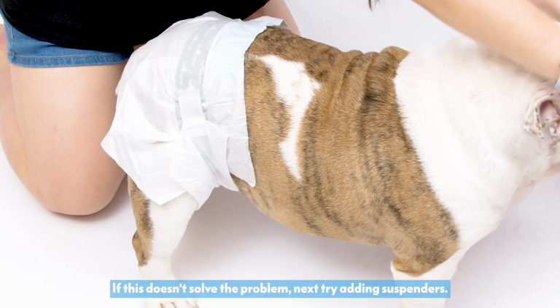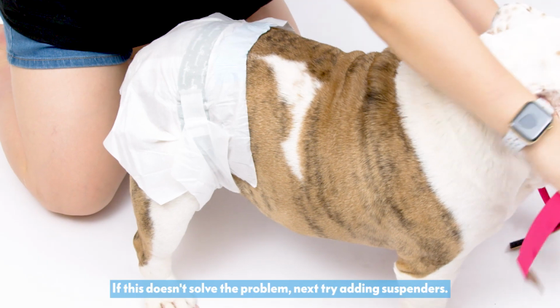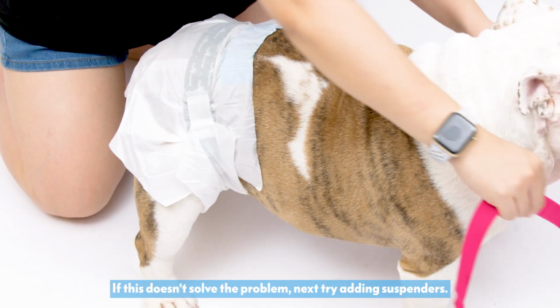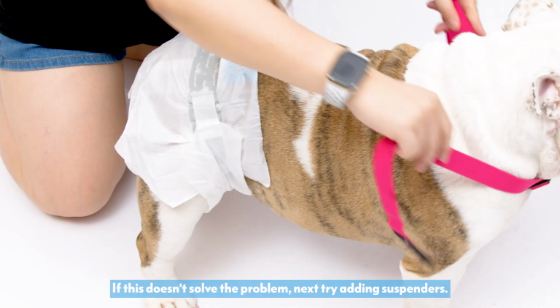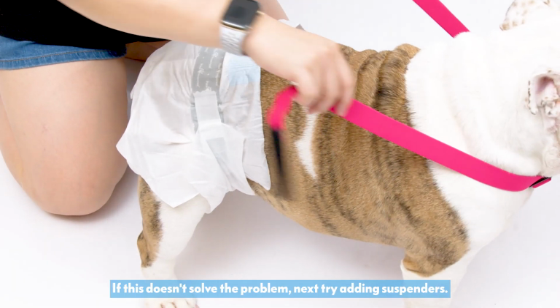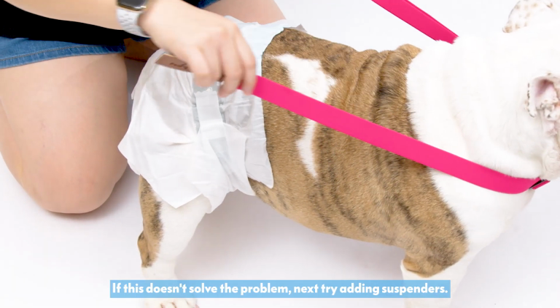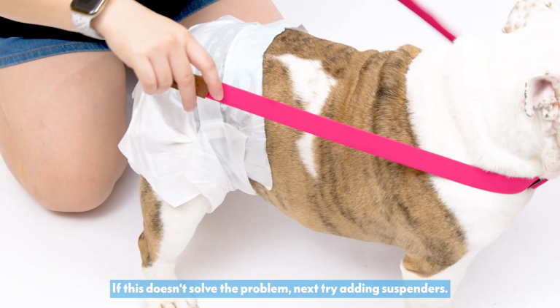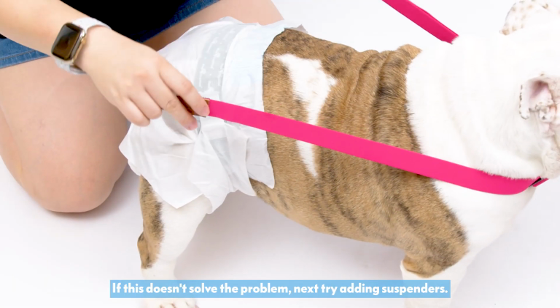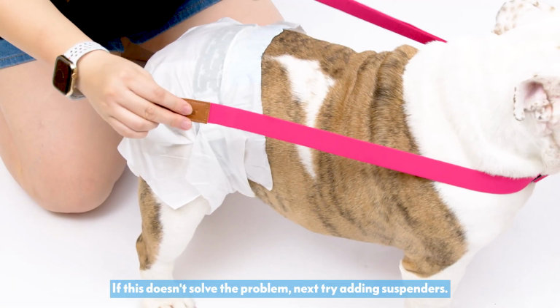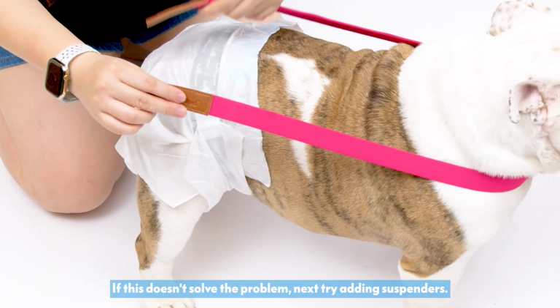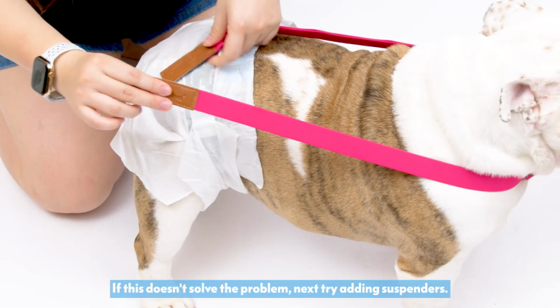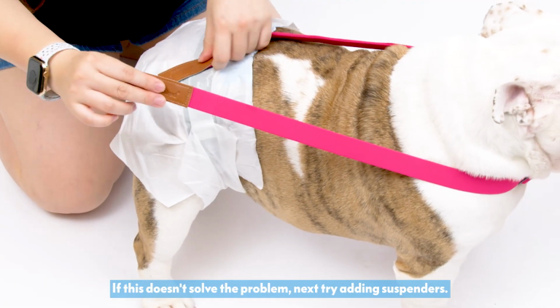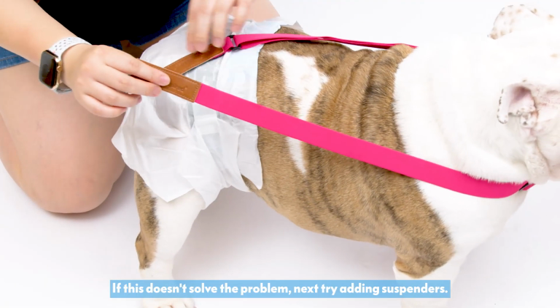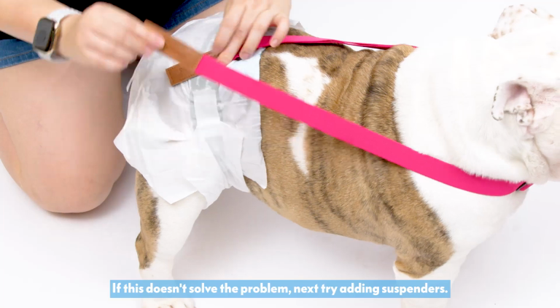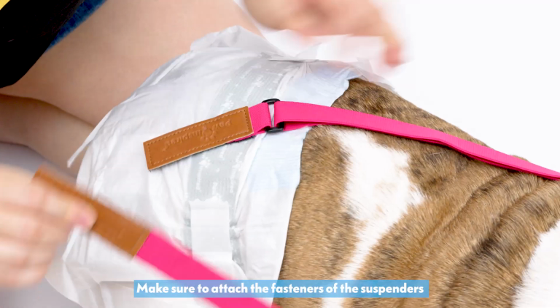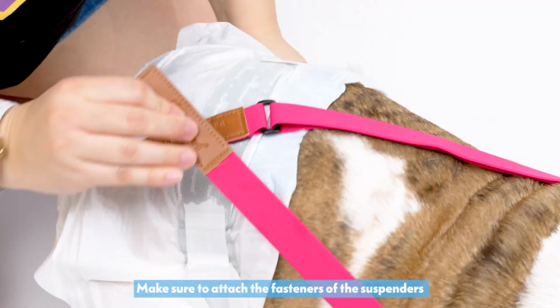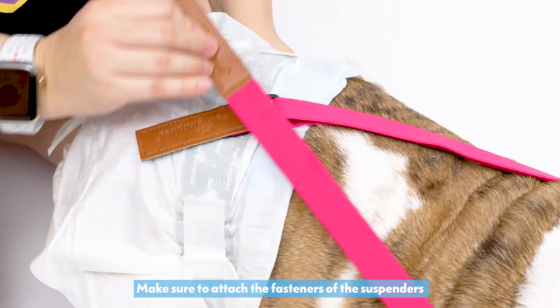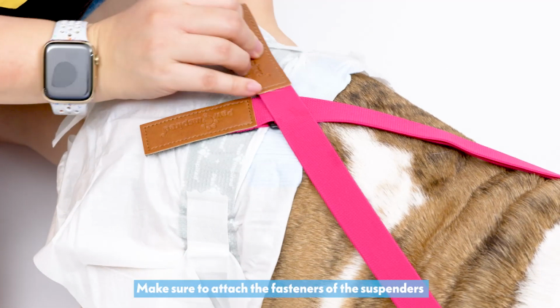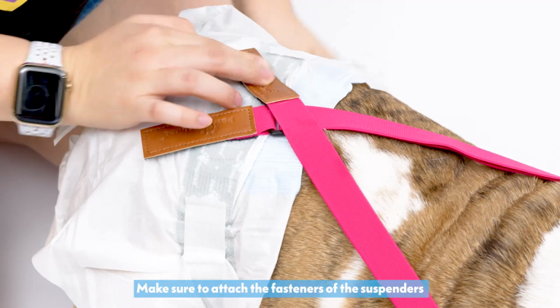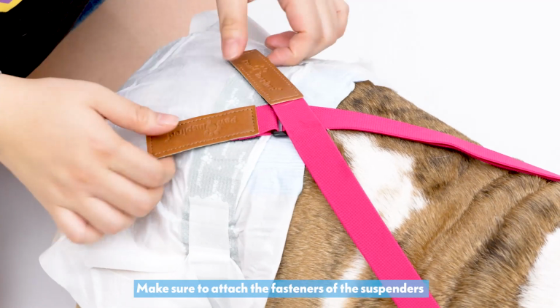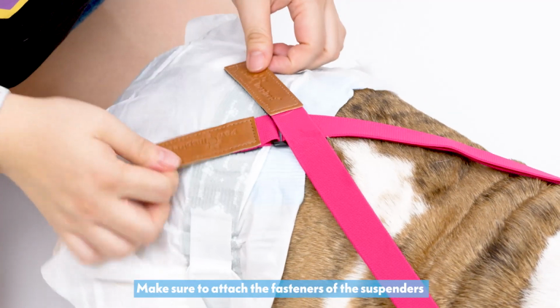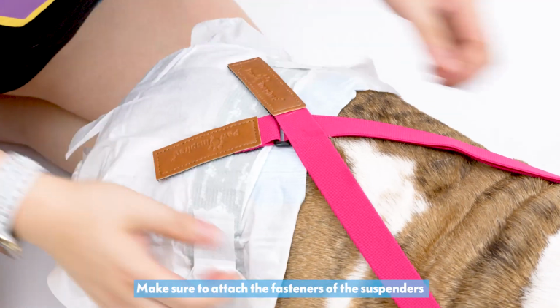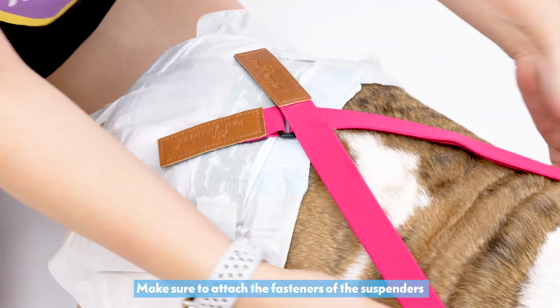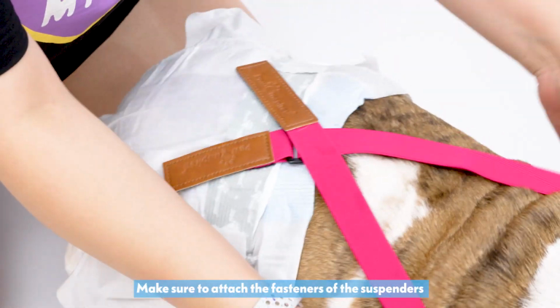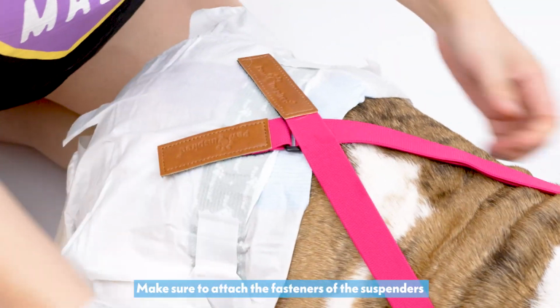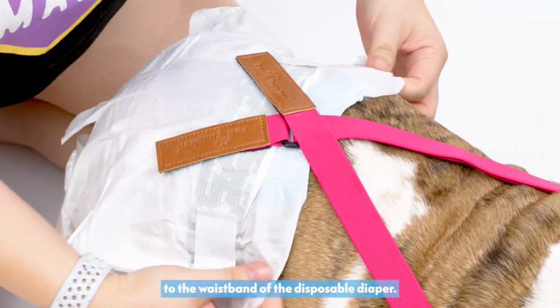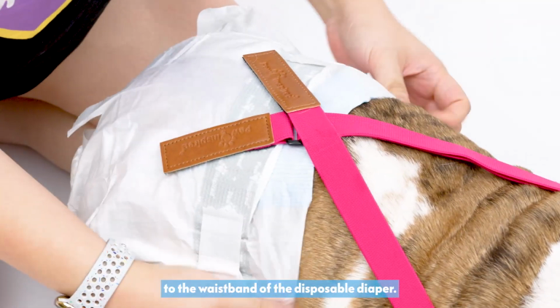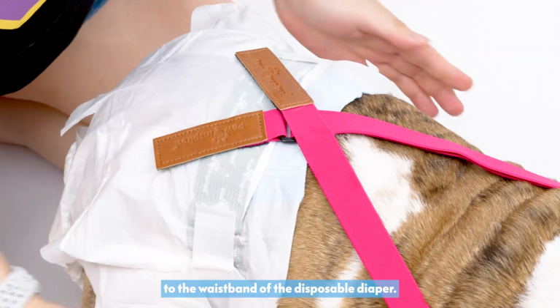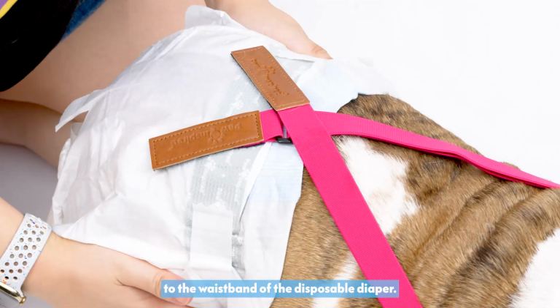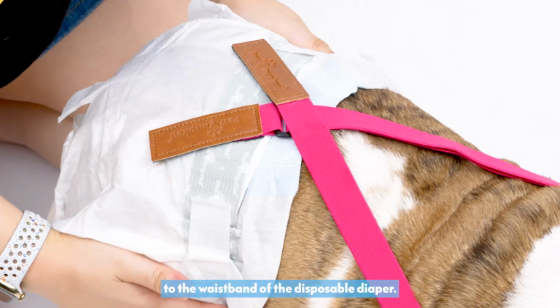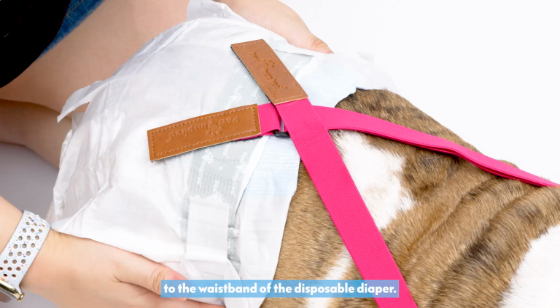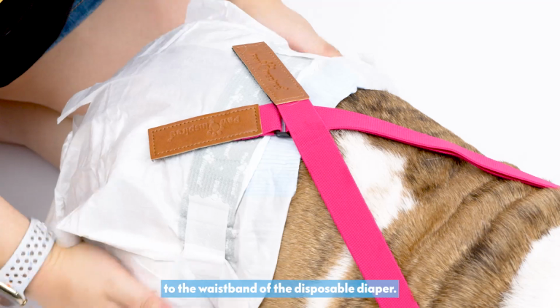If this doesn't solve the problem, next try adding suspenders. Make sure to attach the fasteners of the suspenders to the waistband of the disposable diaper.